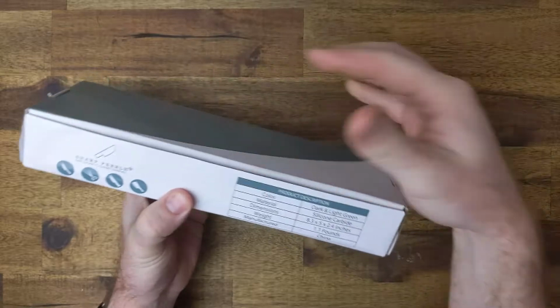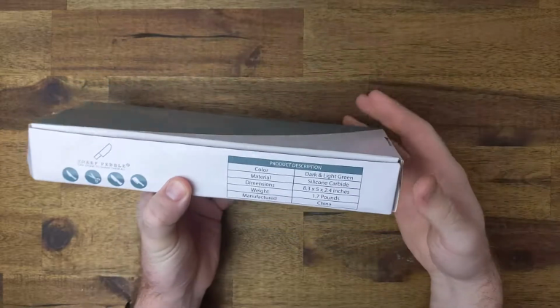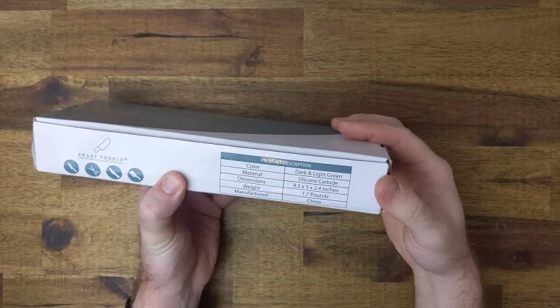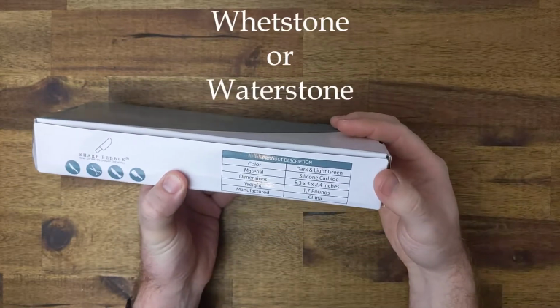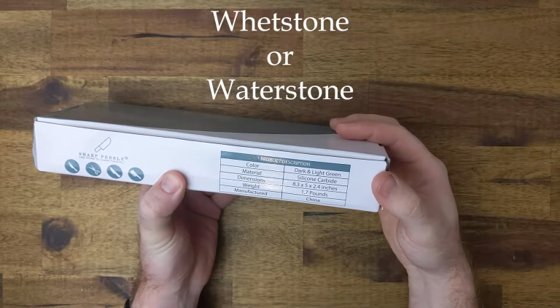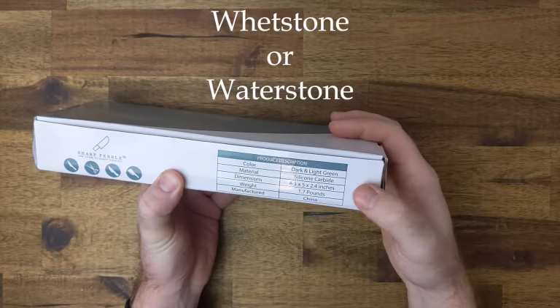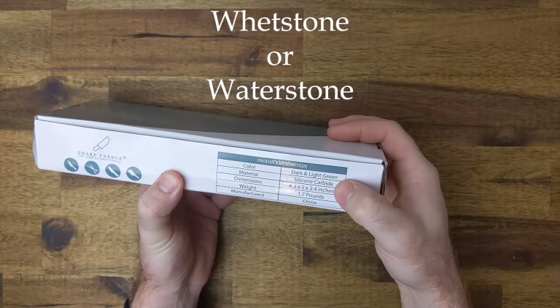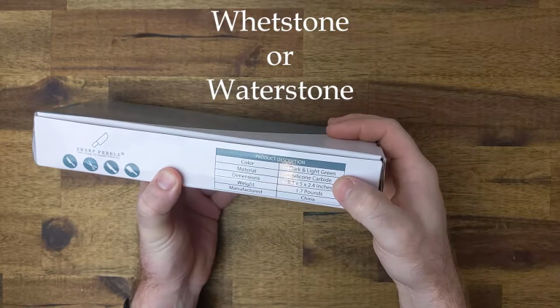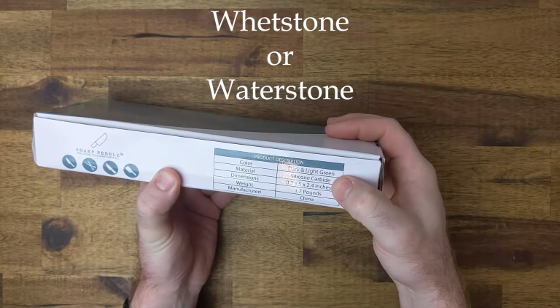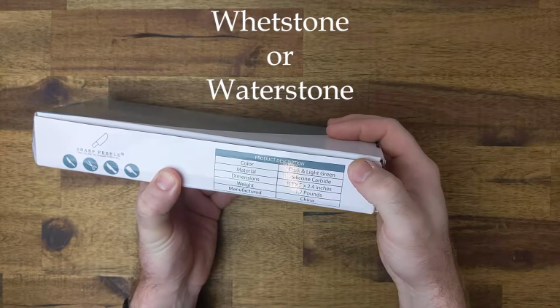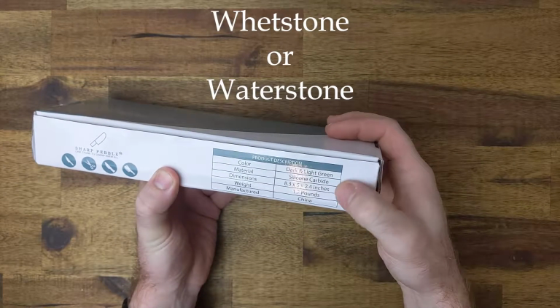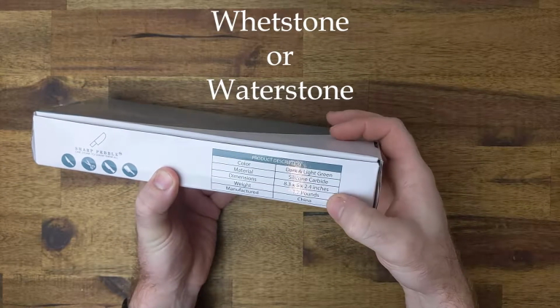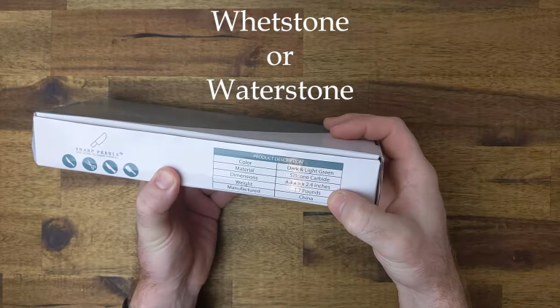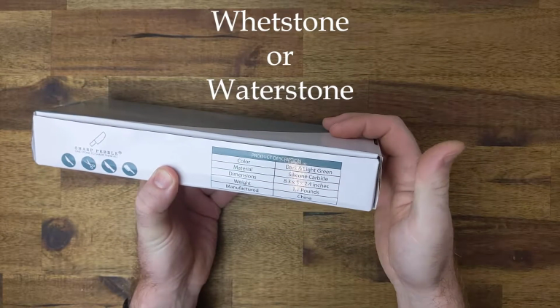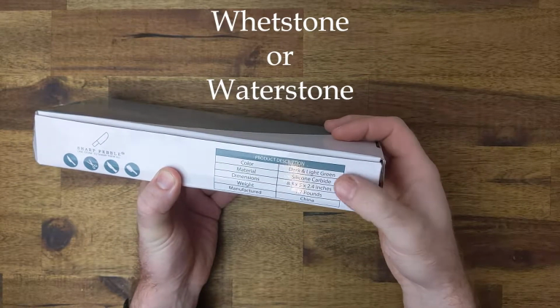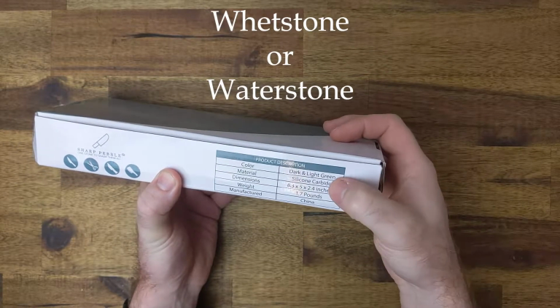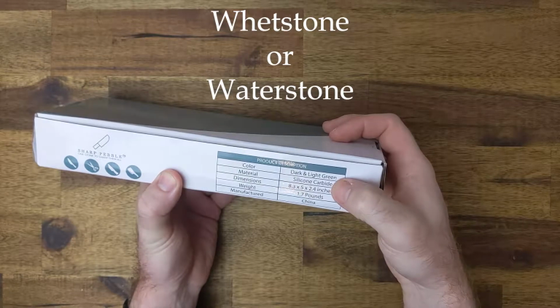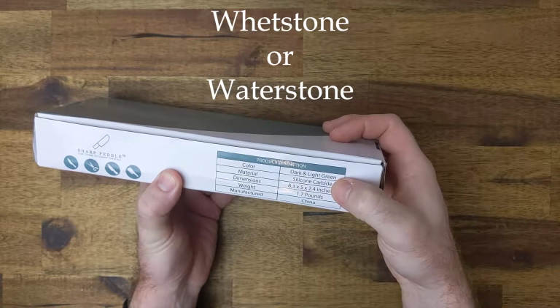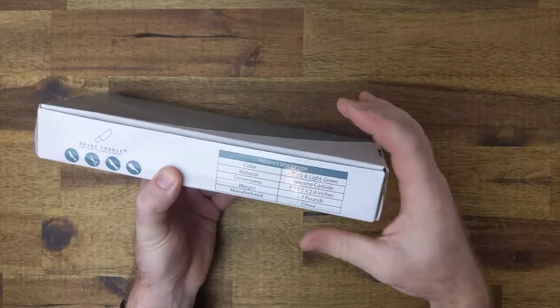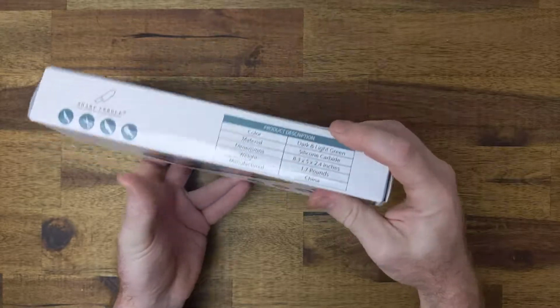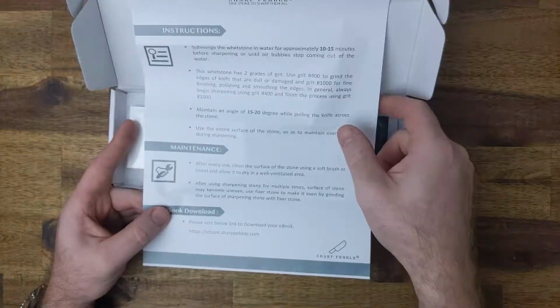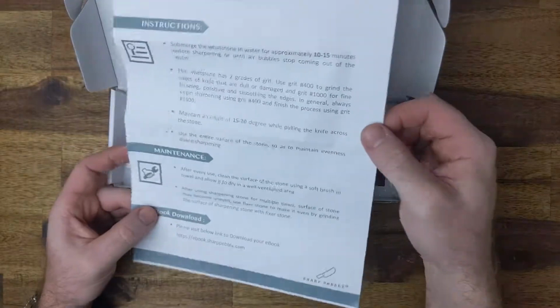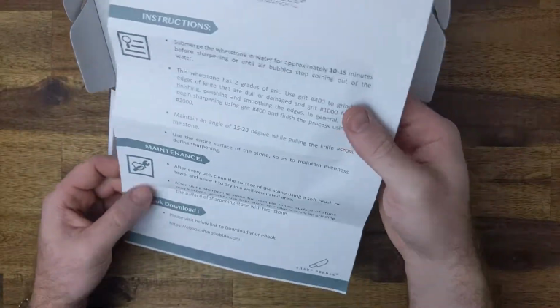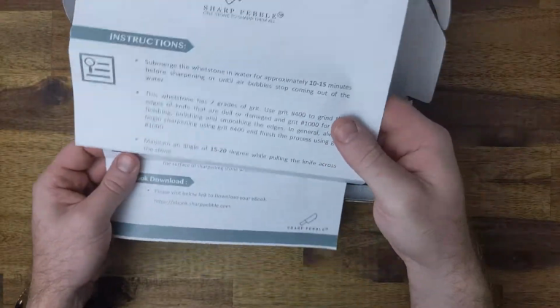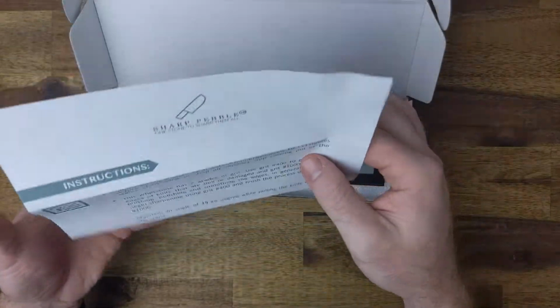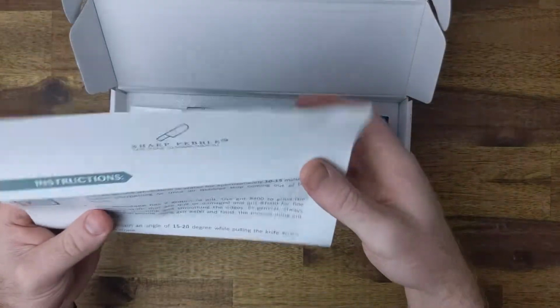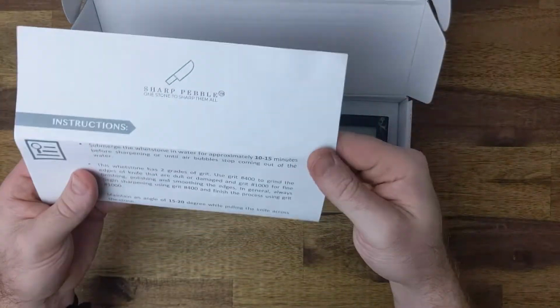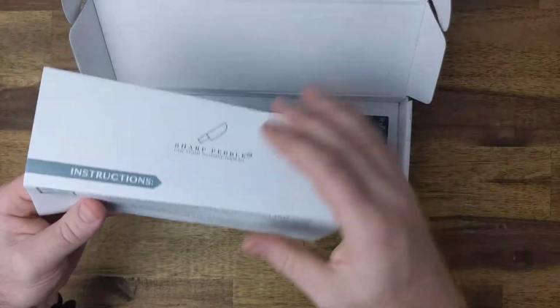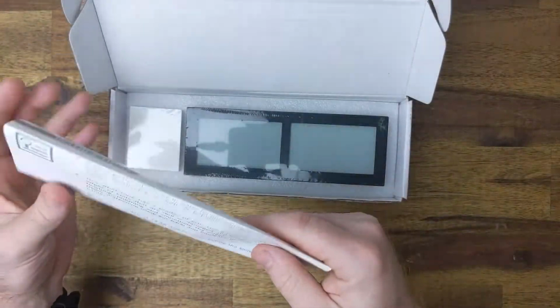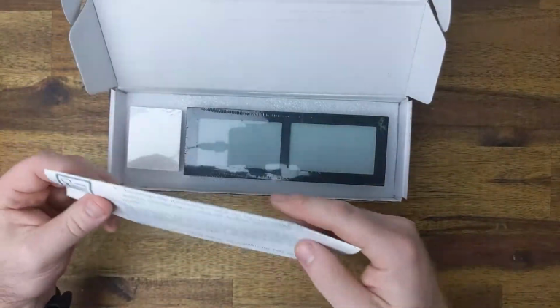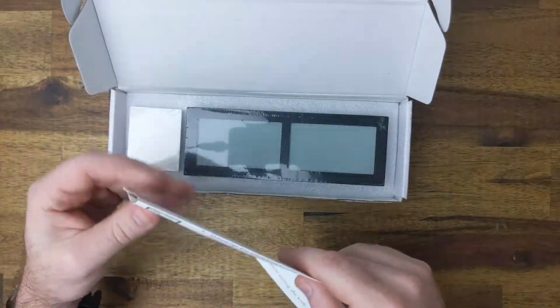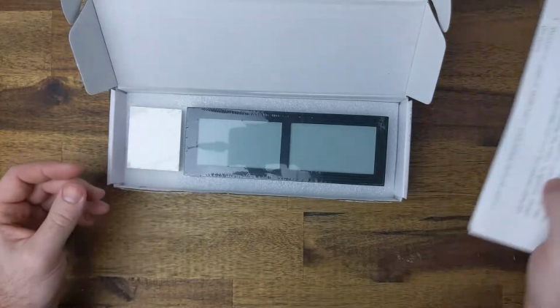A good way to get that is with a wet or water stone. They come in a range of grits from about 240 up to 8,000 but that can be a bit excessive. I would never go much past a 3,000 stone.